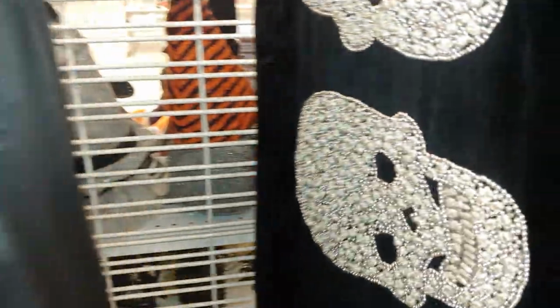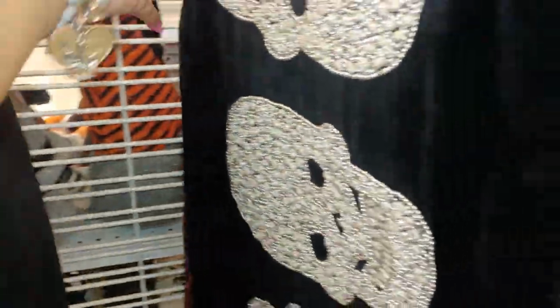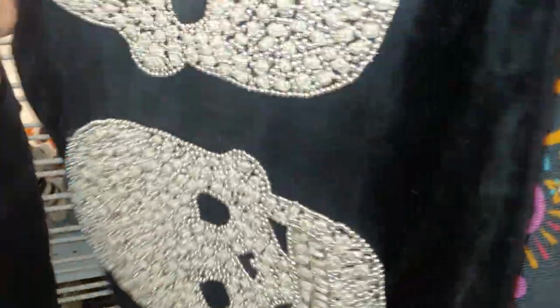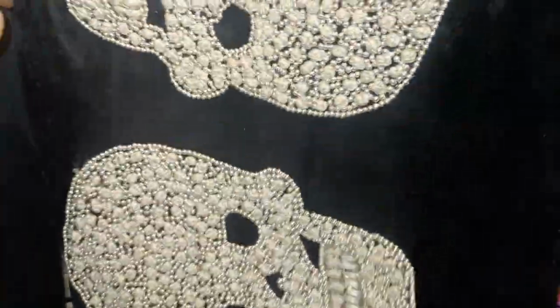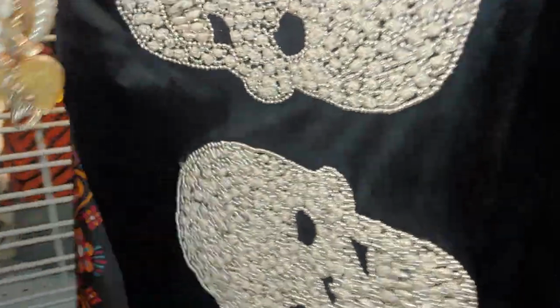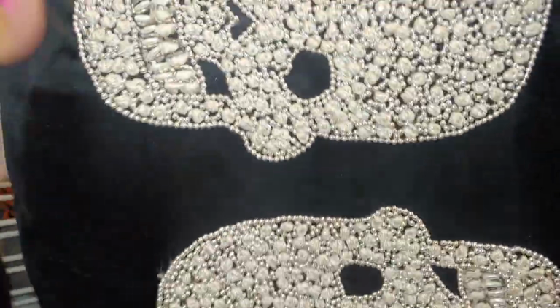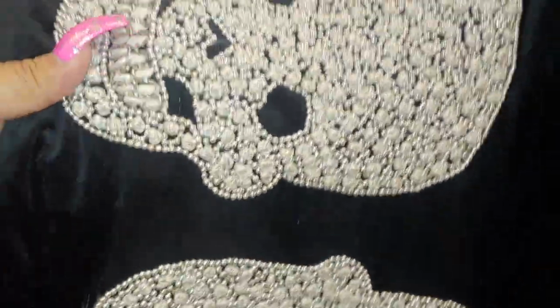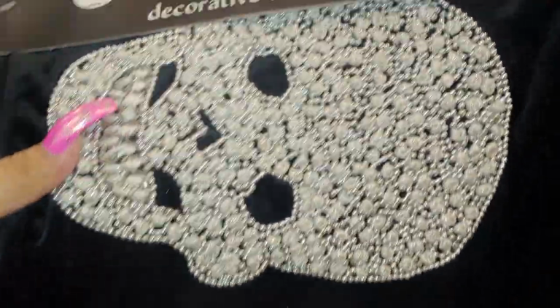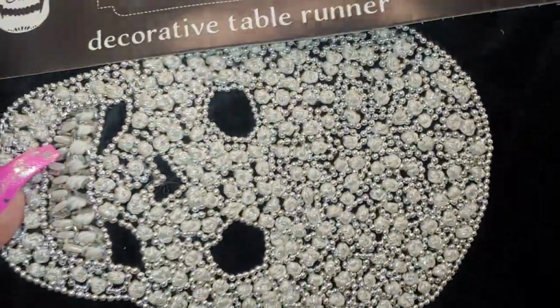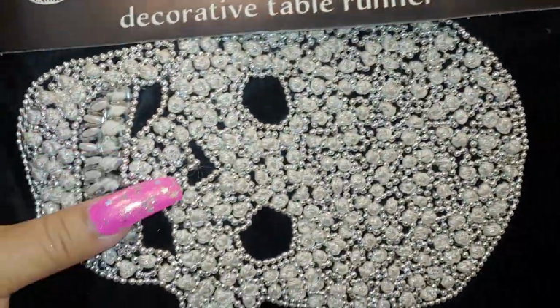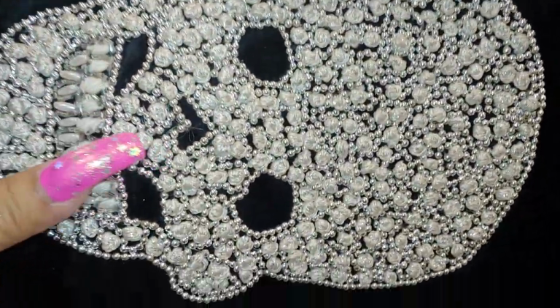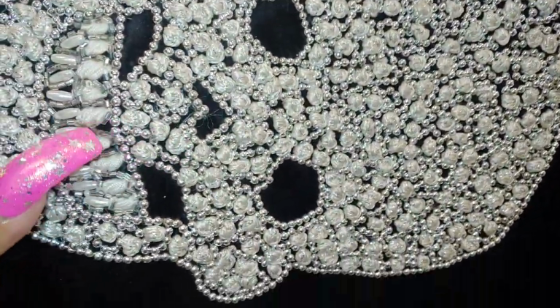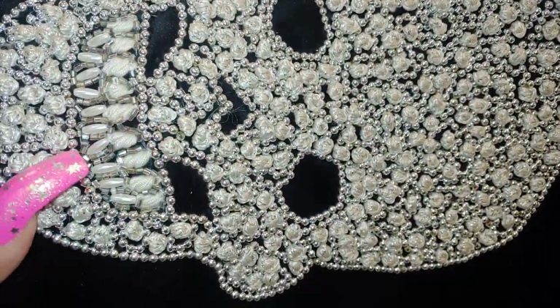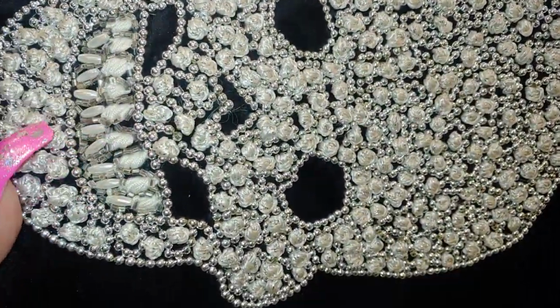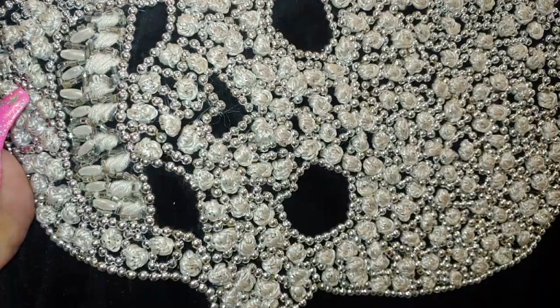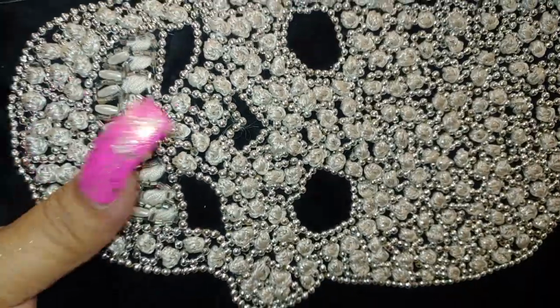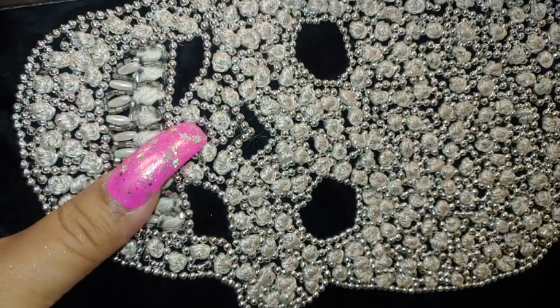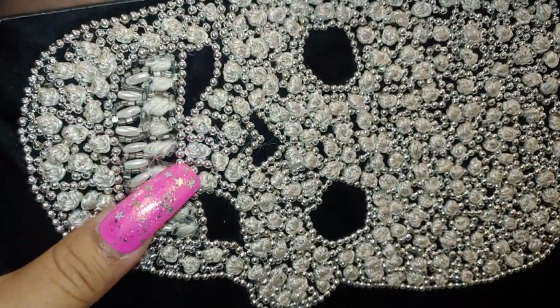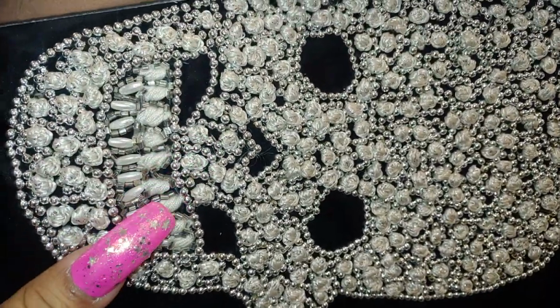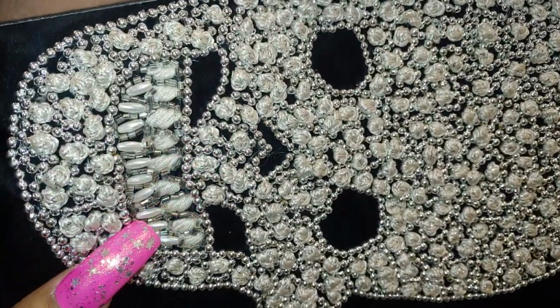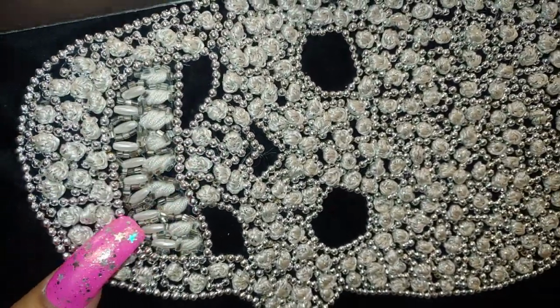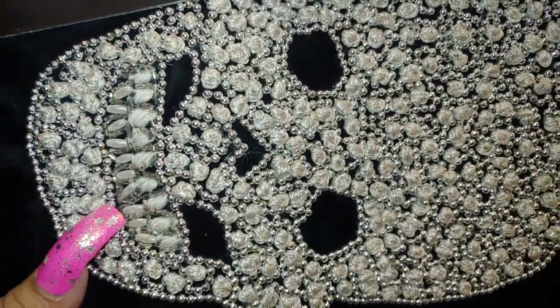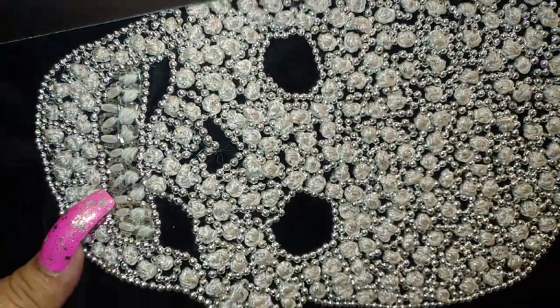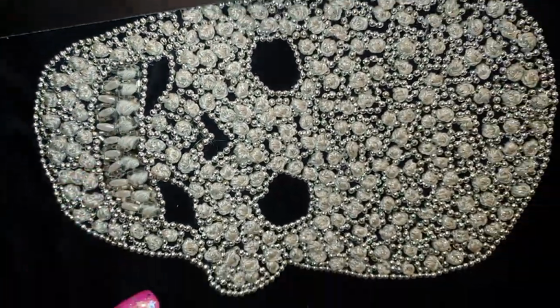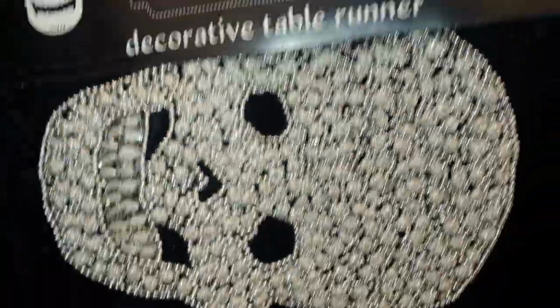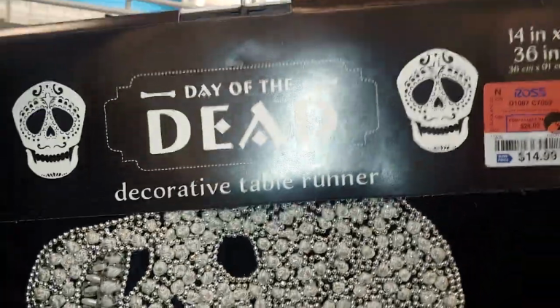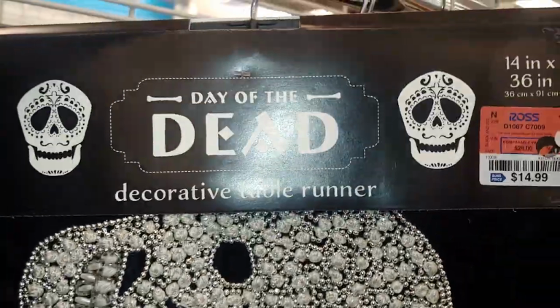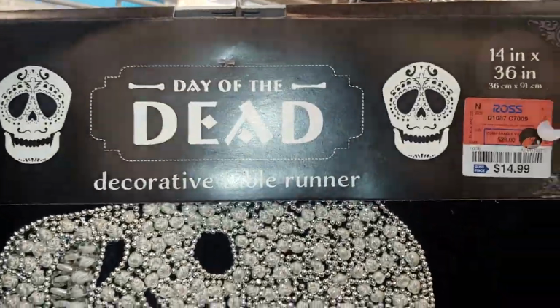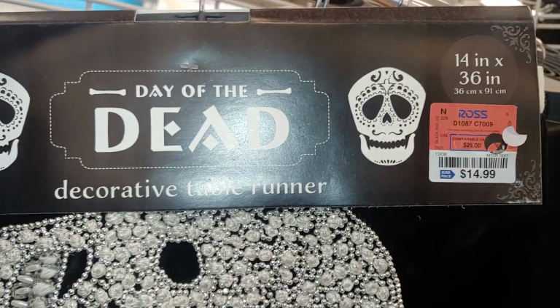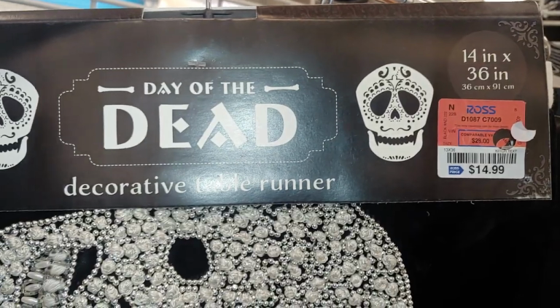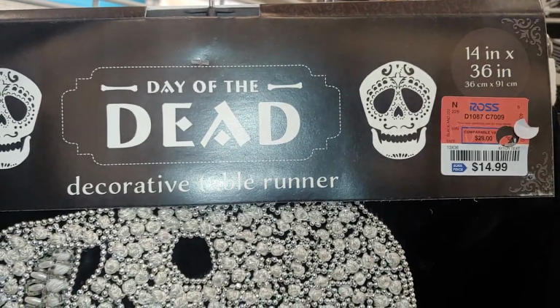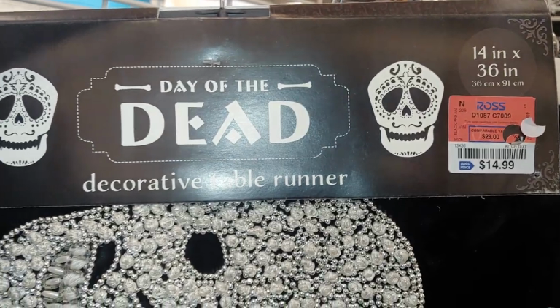Then they have the Dia de los Muertos decorative table runner for $8.99. This one has a lot of beadwork on it — really well done — for $14.99, 14 inches.